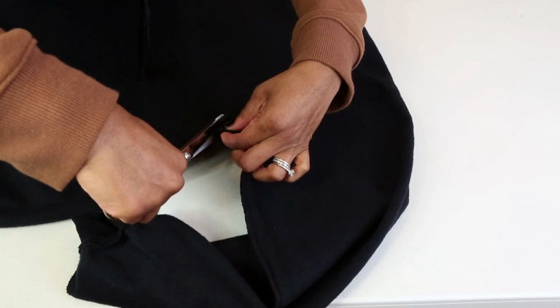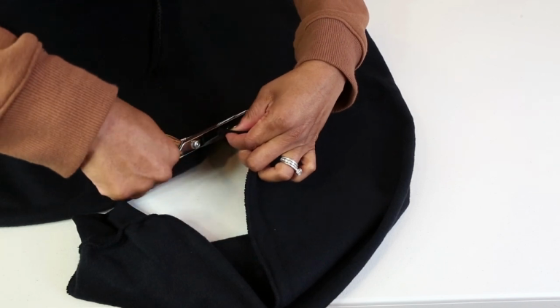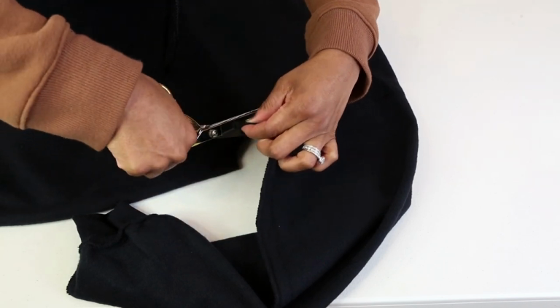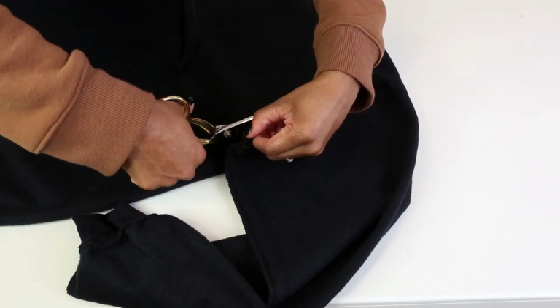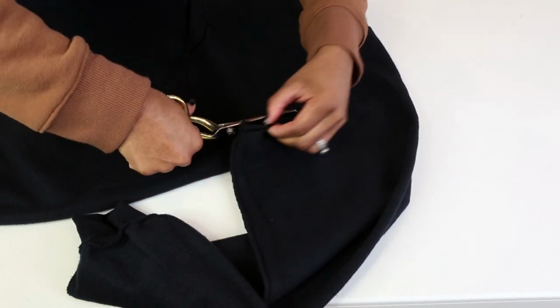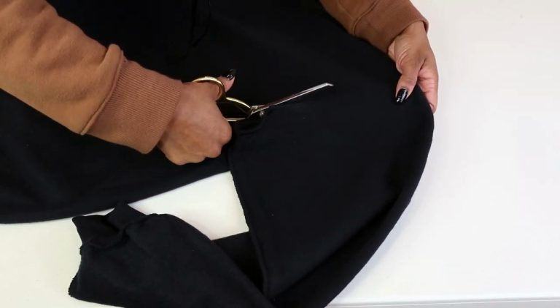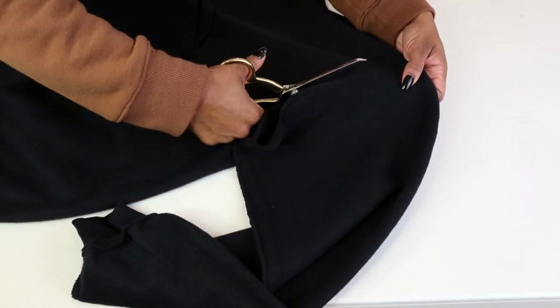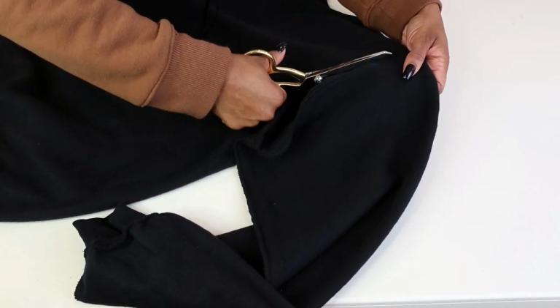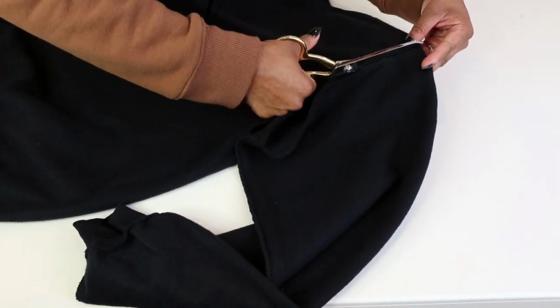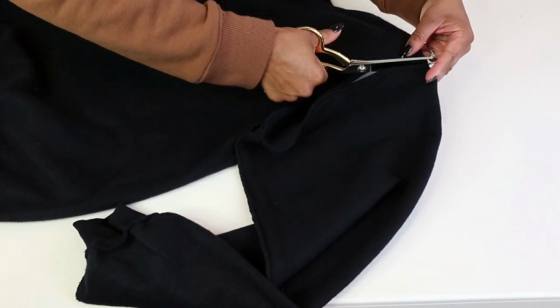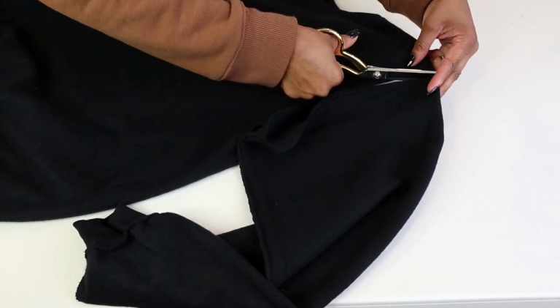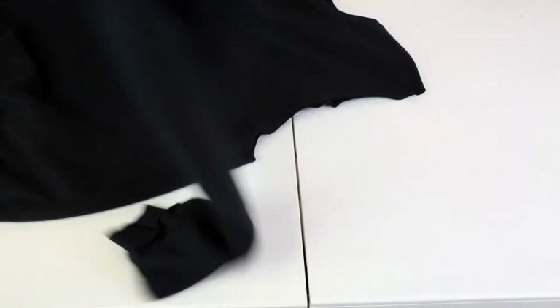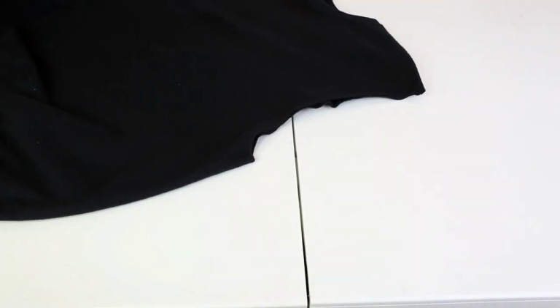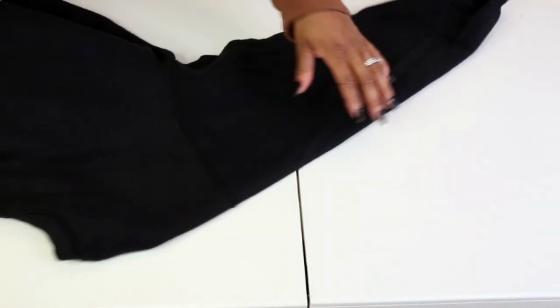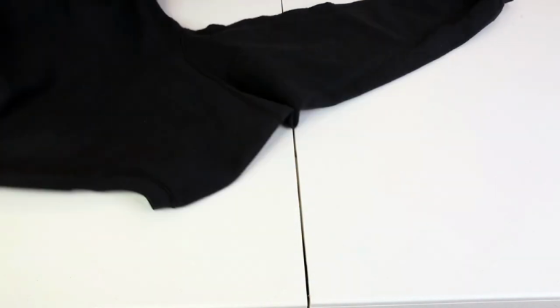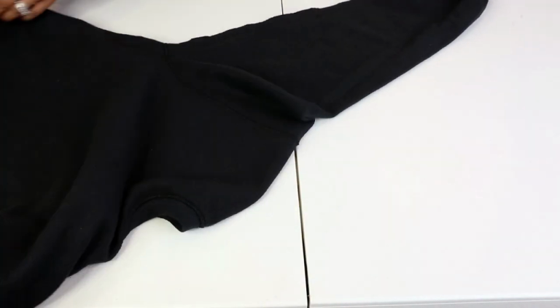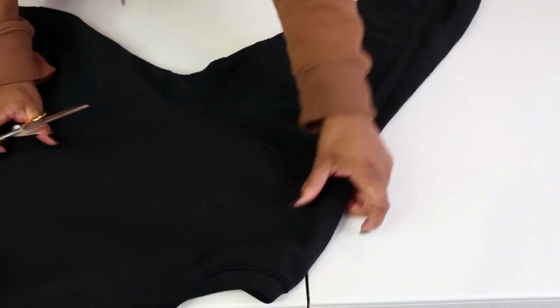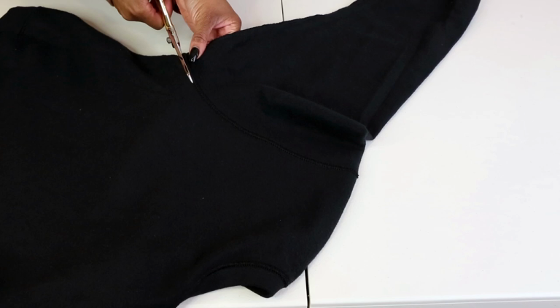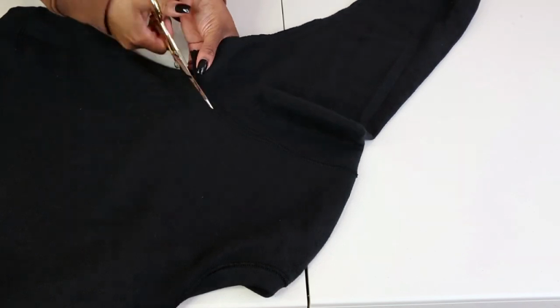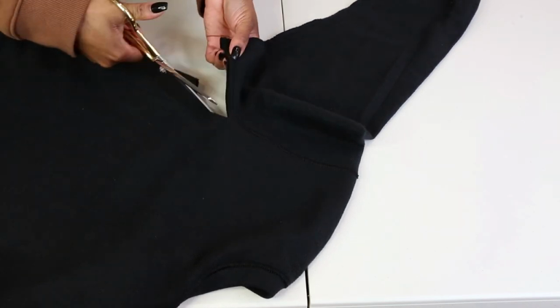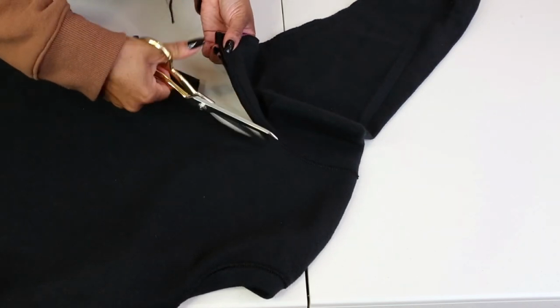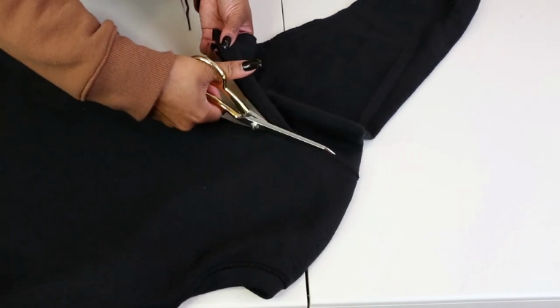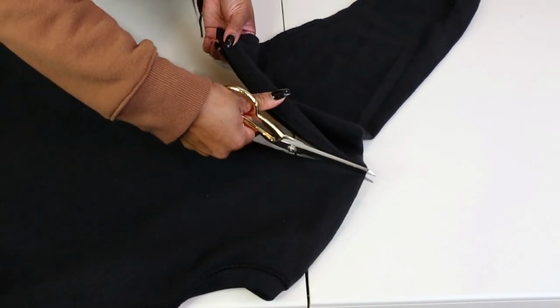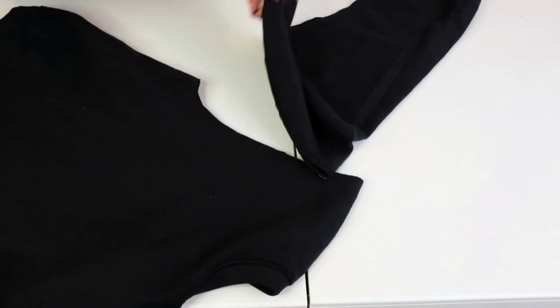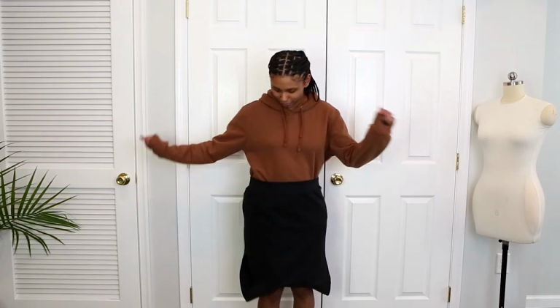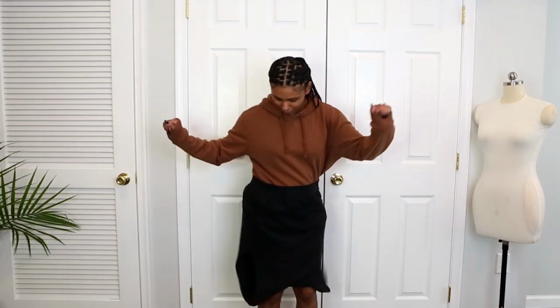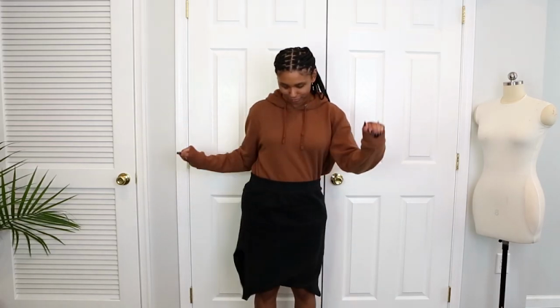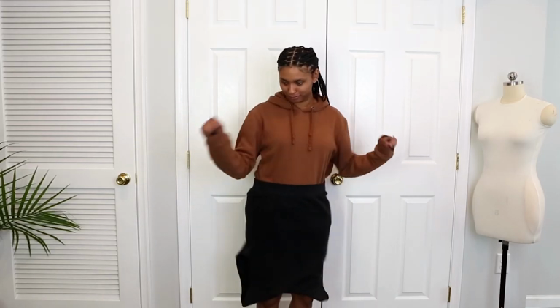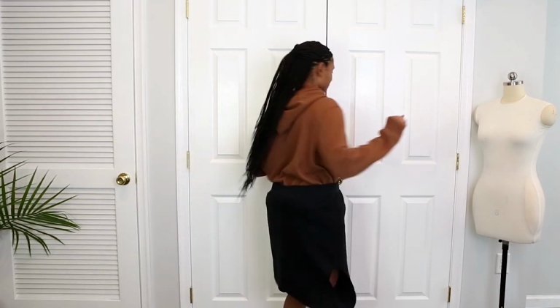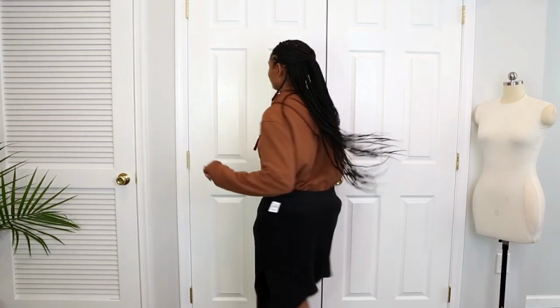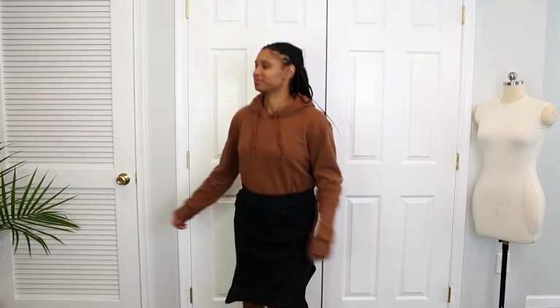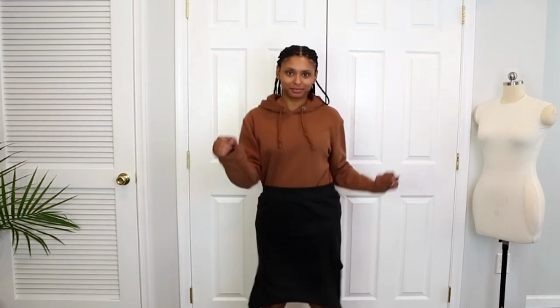Step one: I turned the shirt inside out so I could see the arm seams better. I'm going to be using this extra fabric for the front pocket, so I'm carefully following the lines as I cut off both sleeves. The bottom now becomes the top — I'm wearing this shirt upside down.